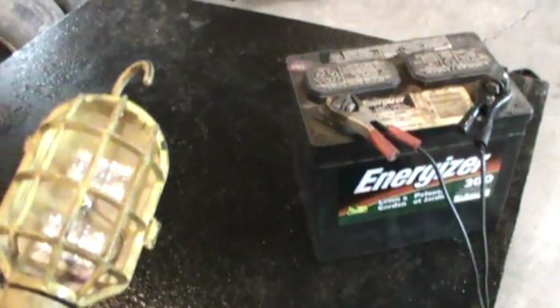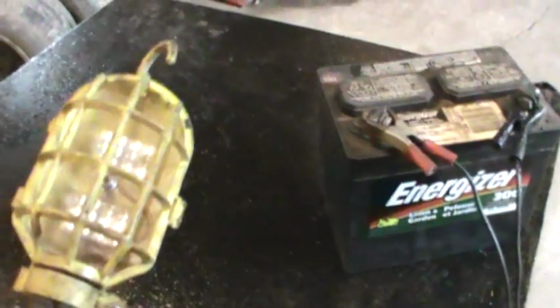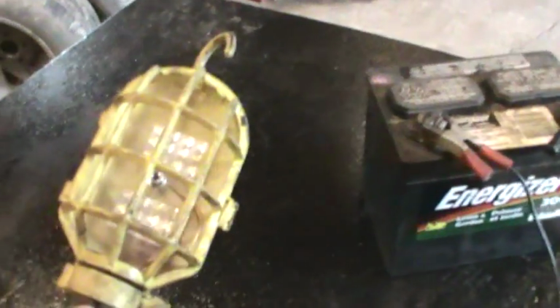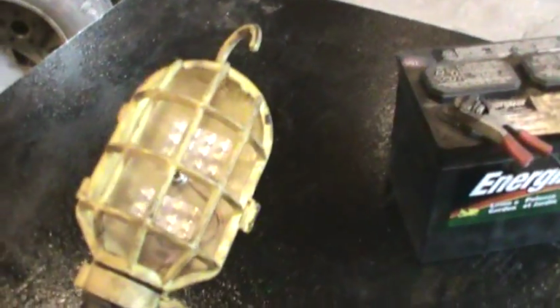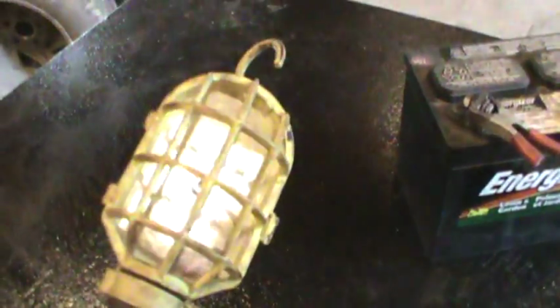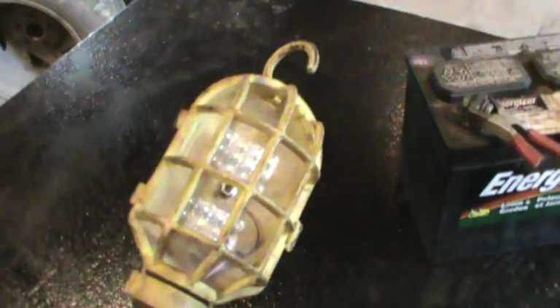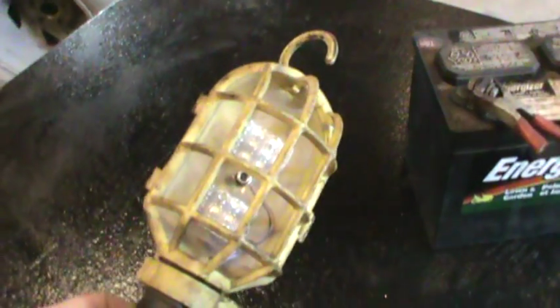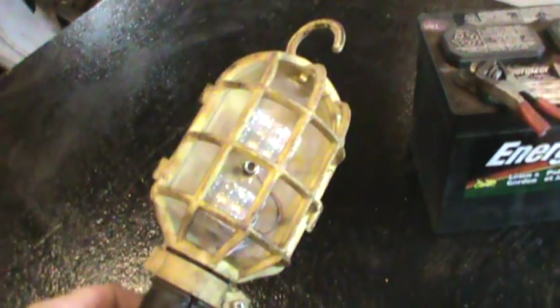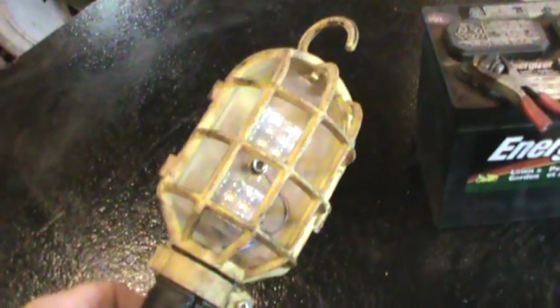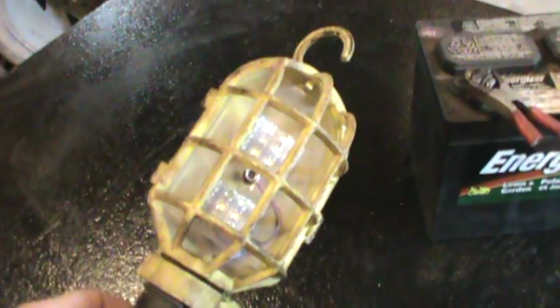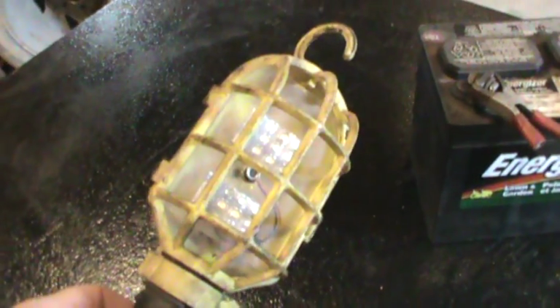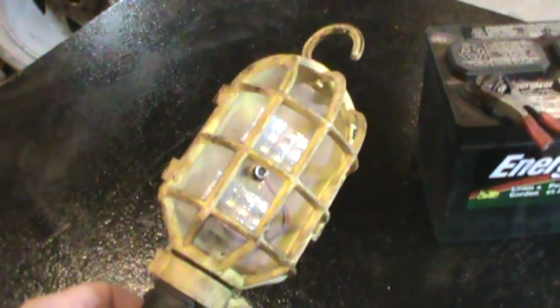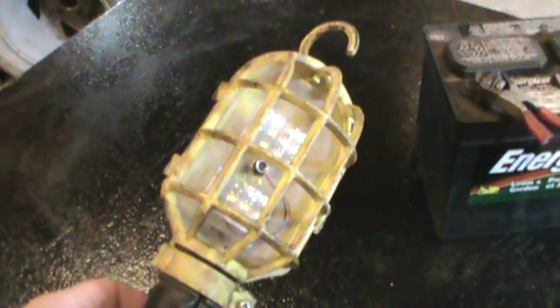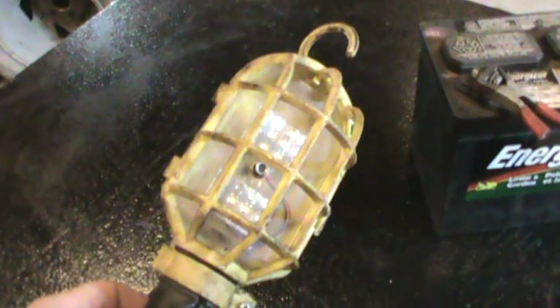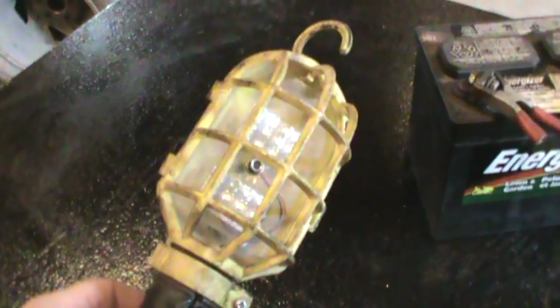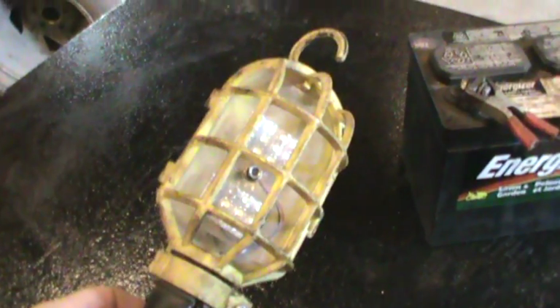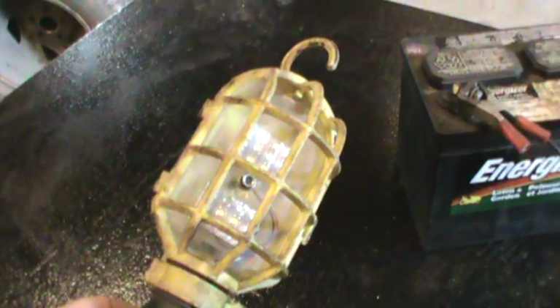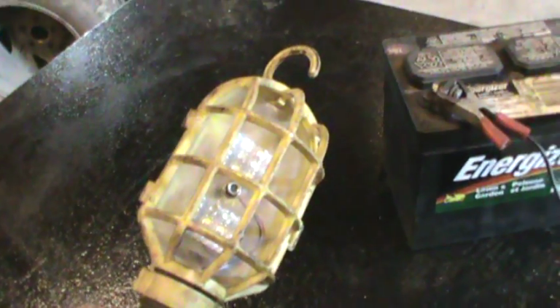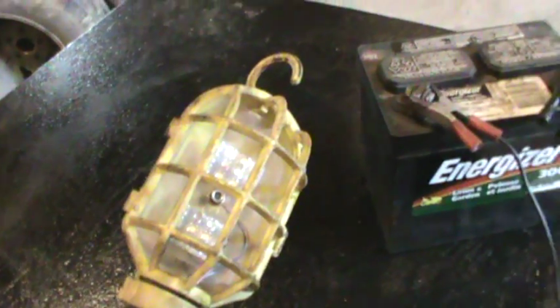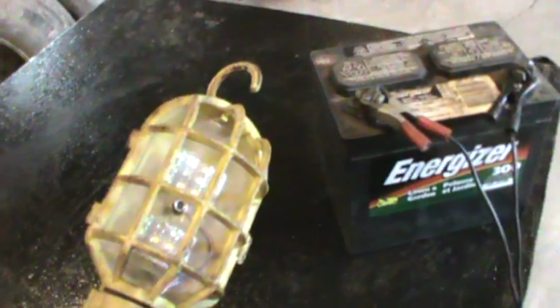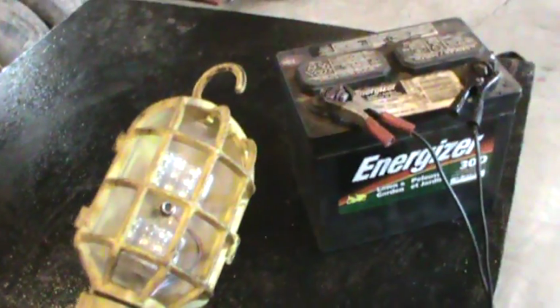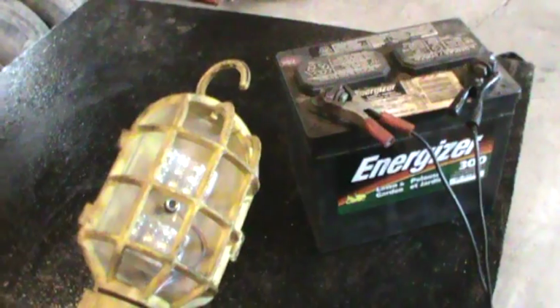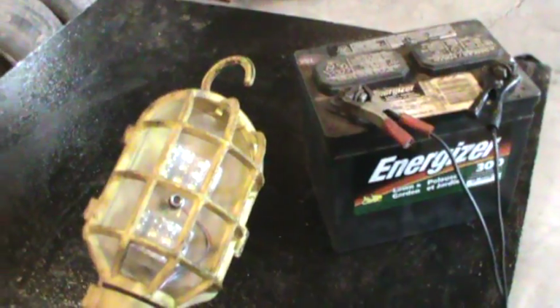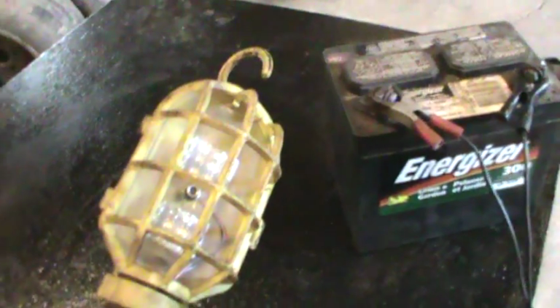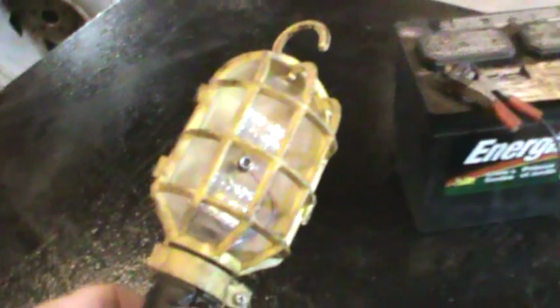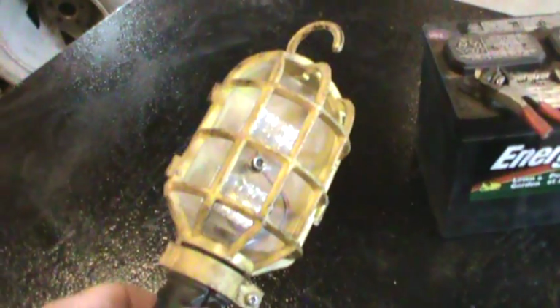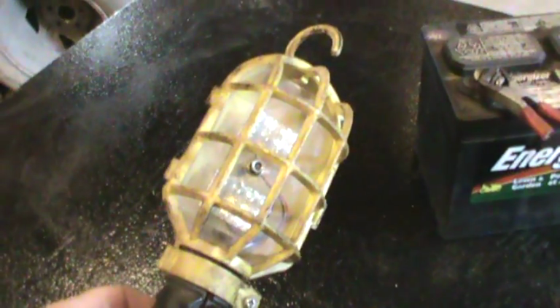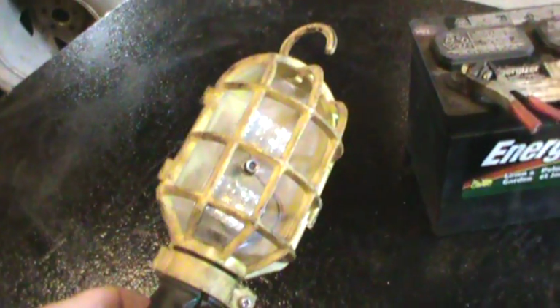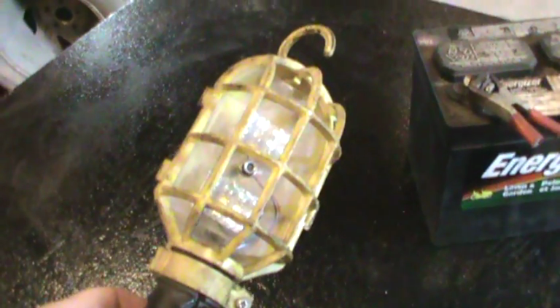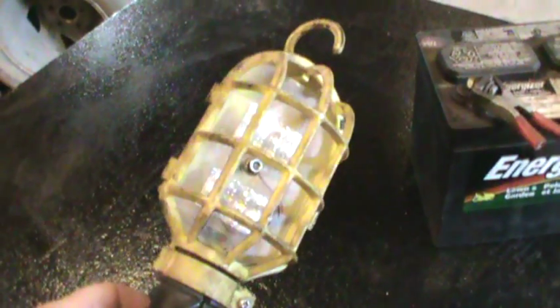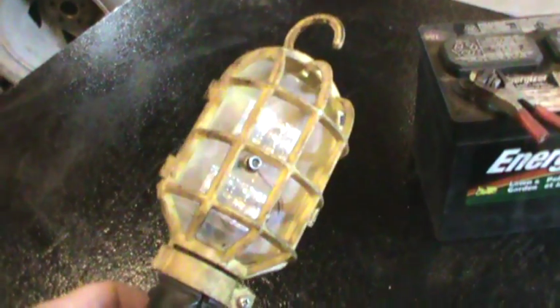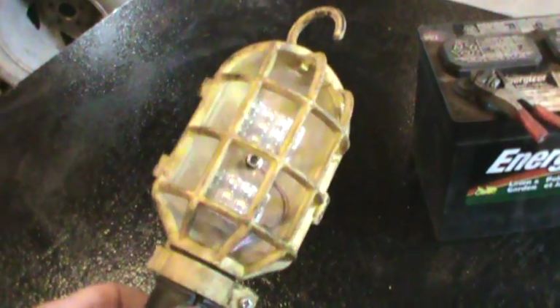The draw I measured off this was 4.2 amps, which doesn't mean anything if you're clipped on for a short while, but if you have it clipped on for a few hours — or forget it clipped on — it's a fair draw.